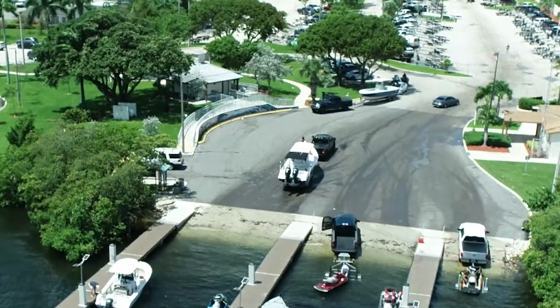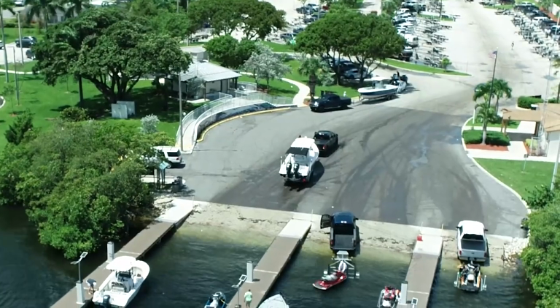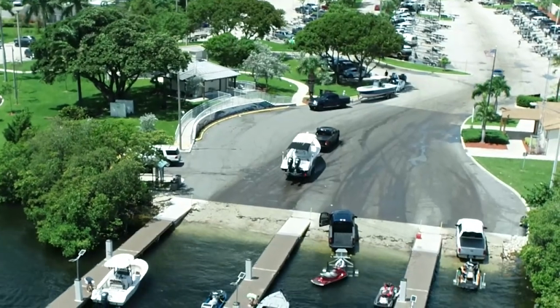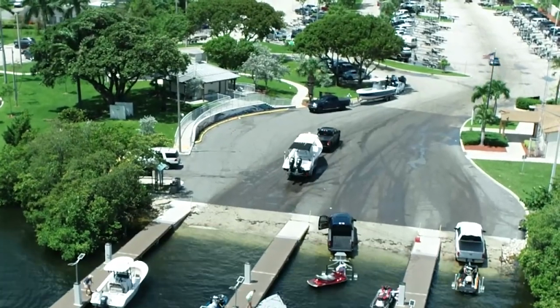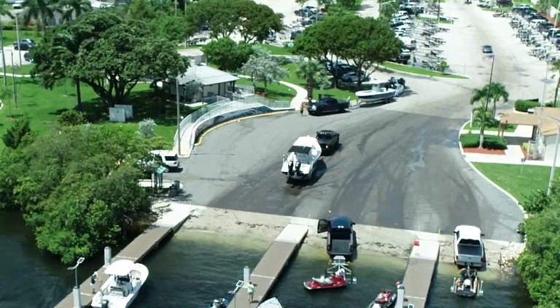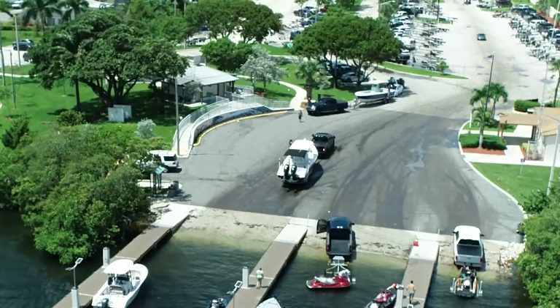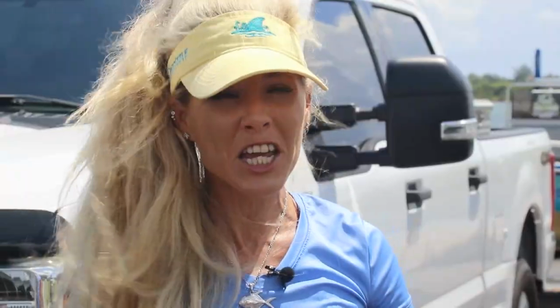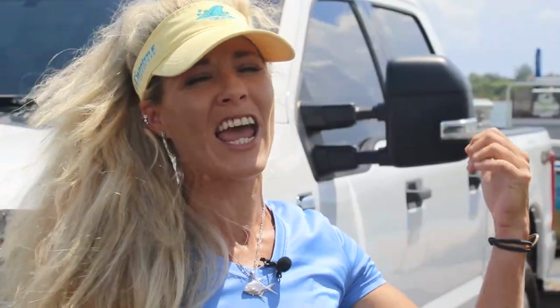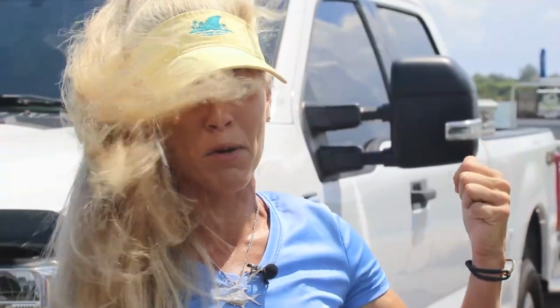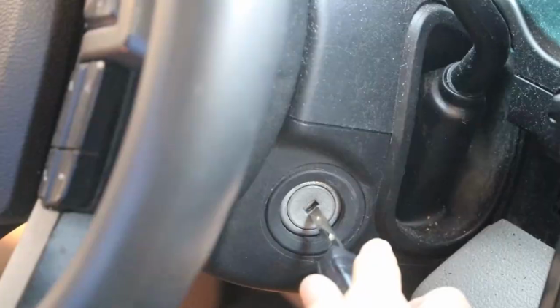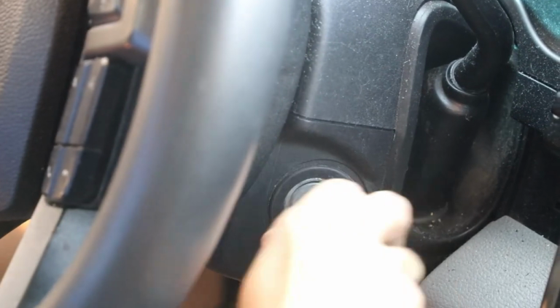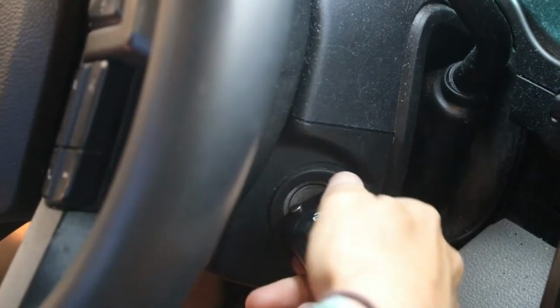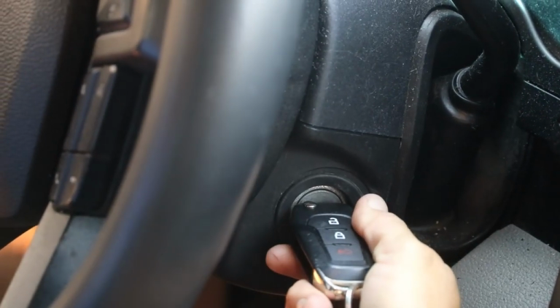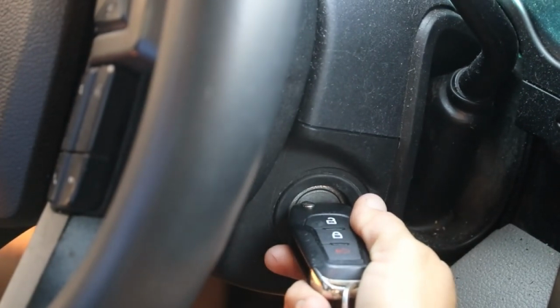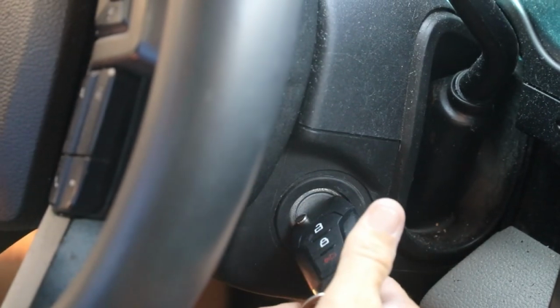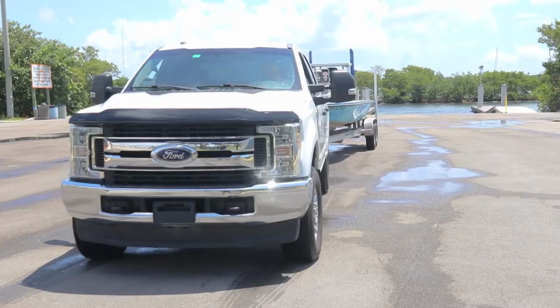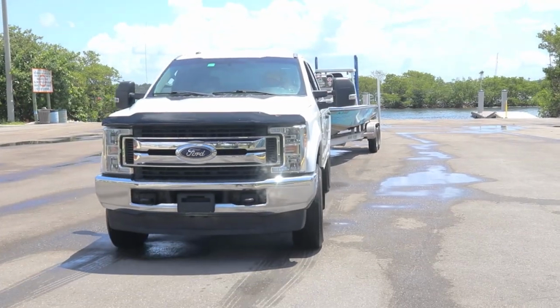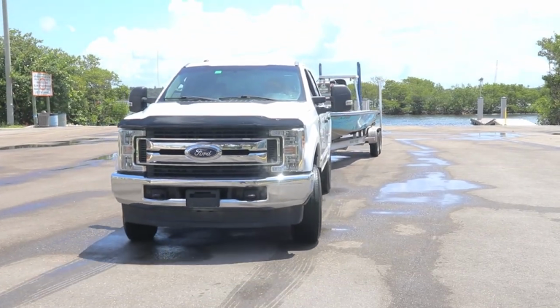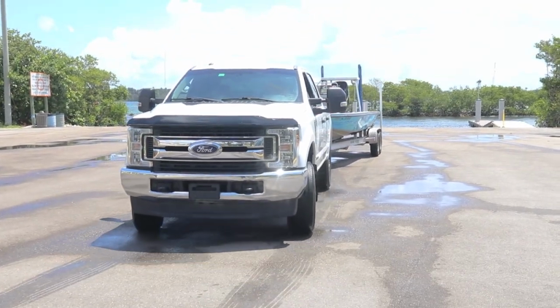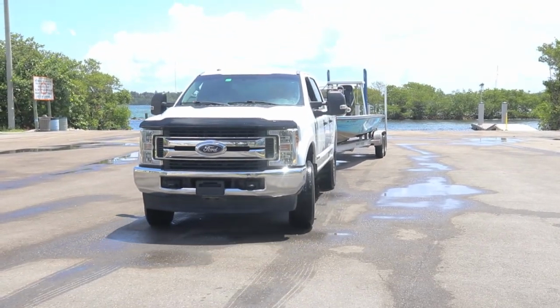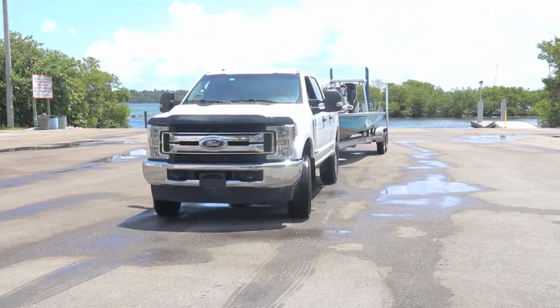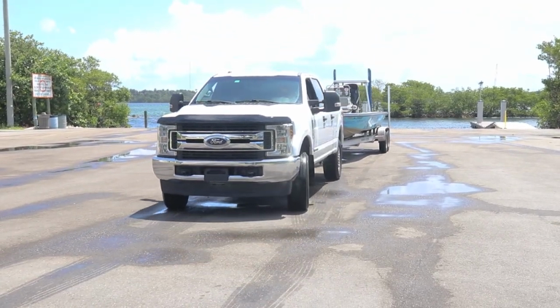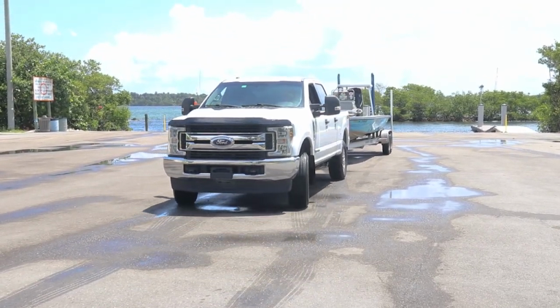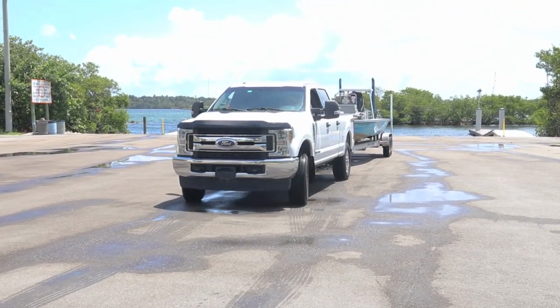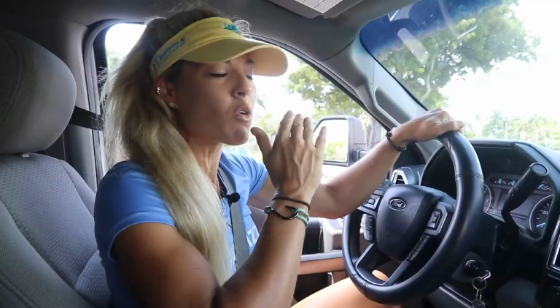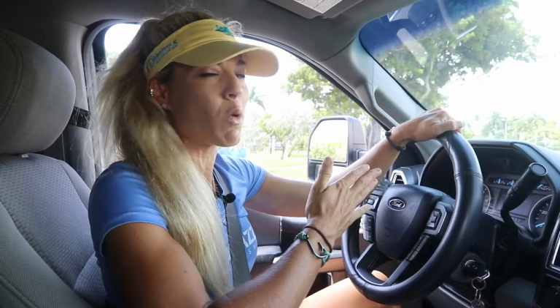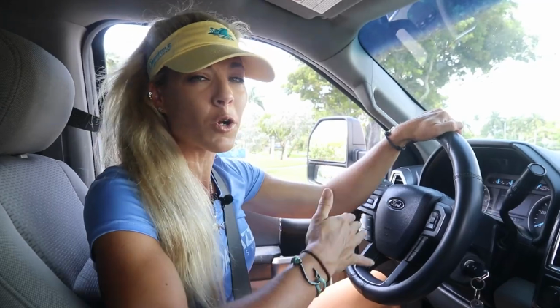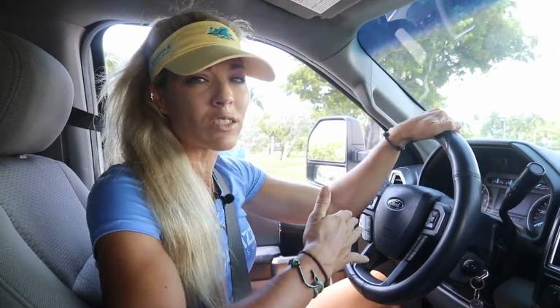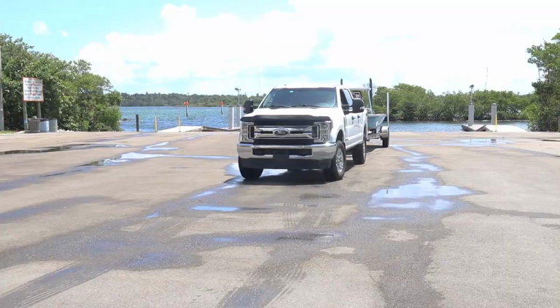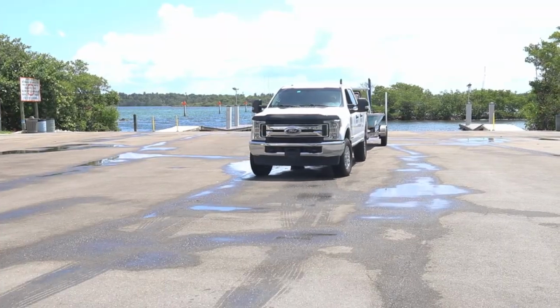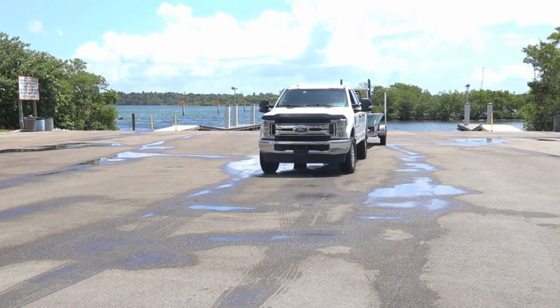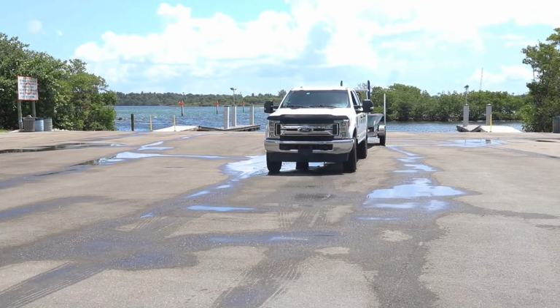Lots of people have trouble backing up a trailer, particularly at a boat ramp. And with this simple trick, you'll be backing up your trailer with ease. The number one difficulty everybody has is they don't know which way to turn the wheel to make the trailer go the direction they want.